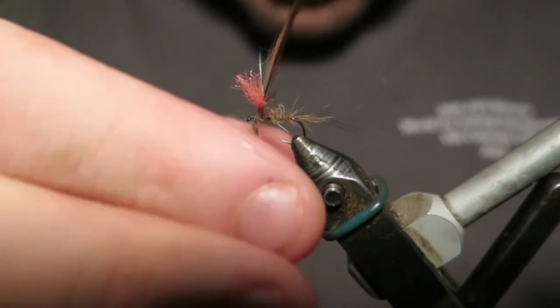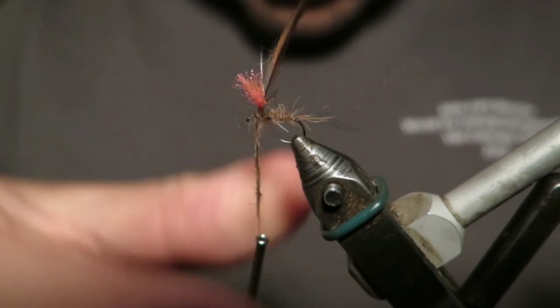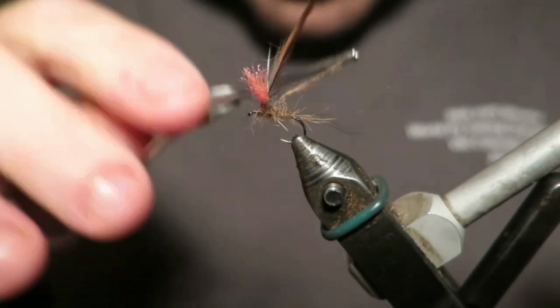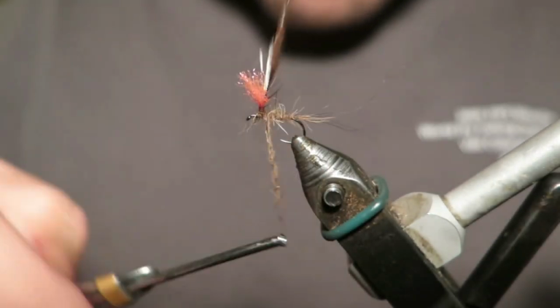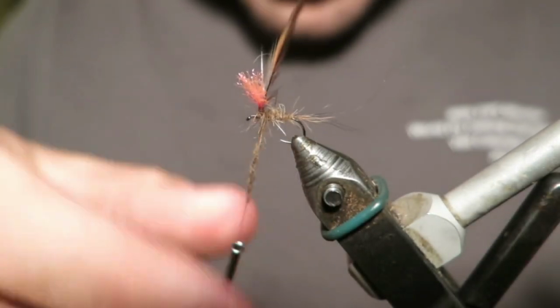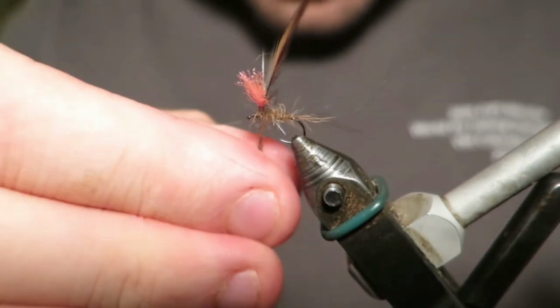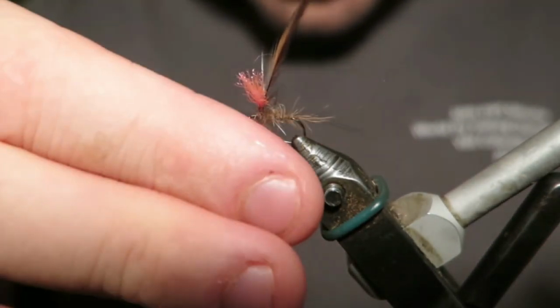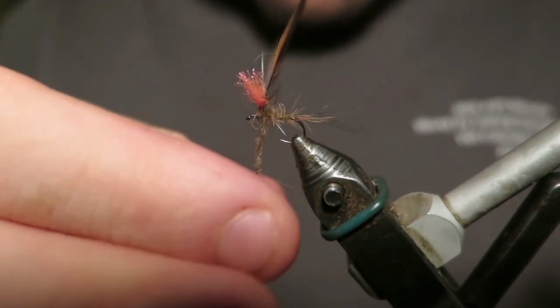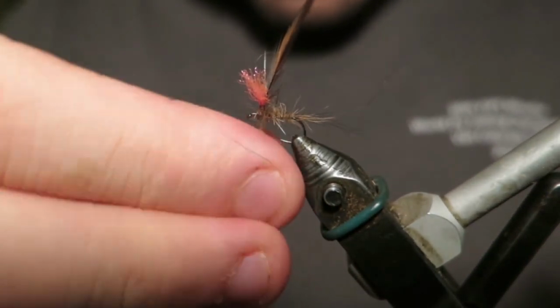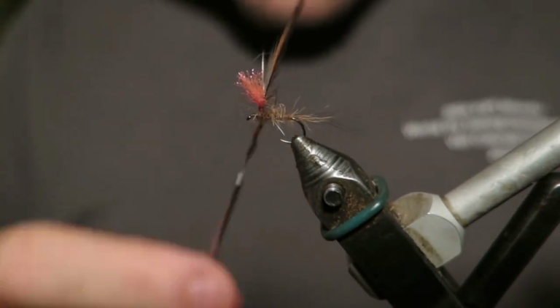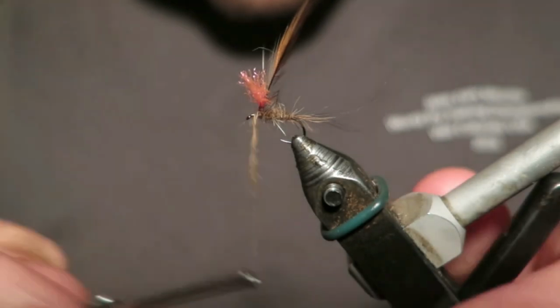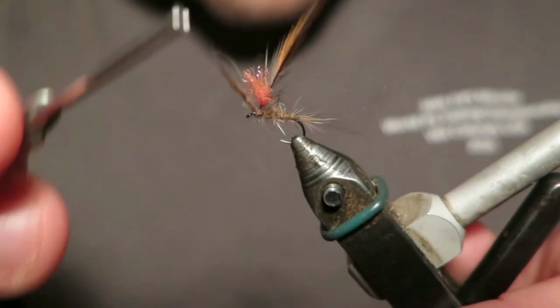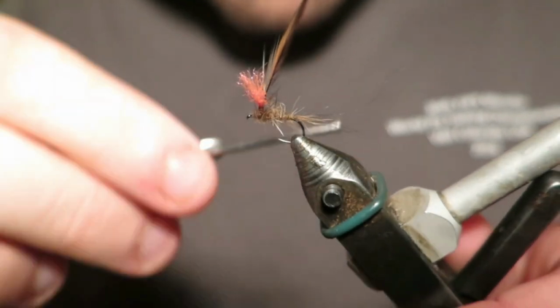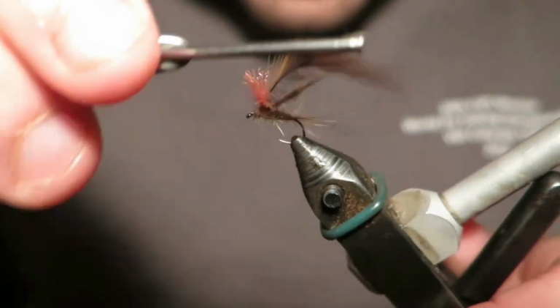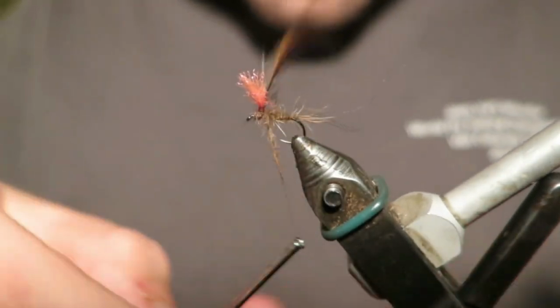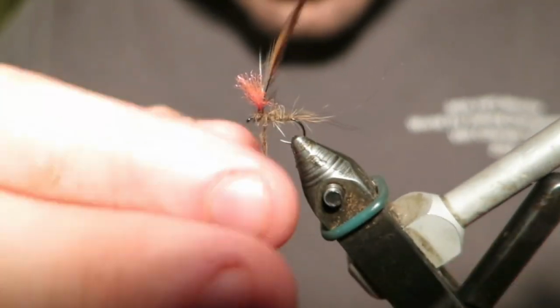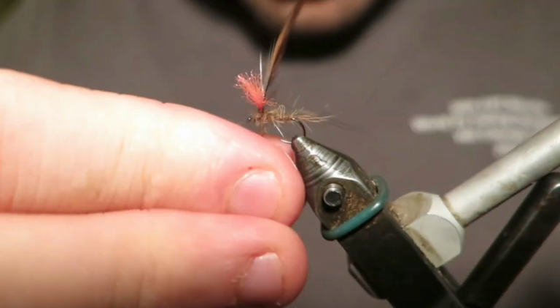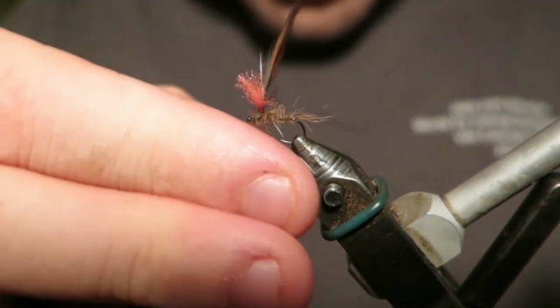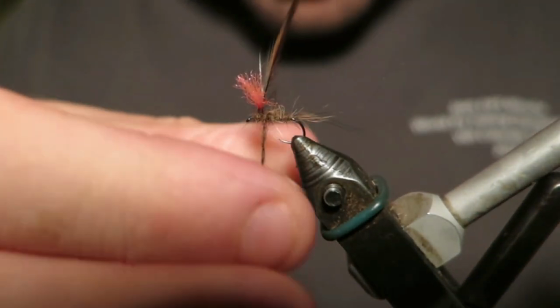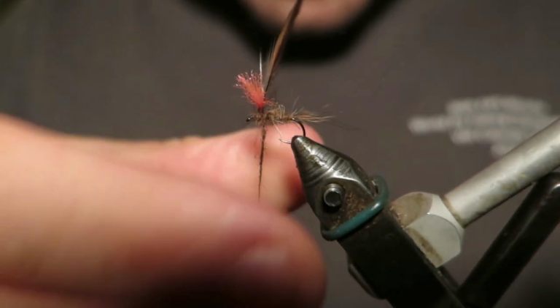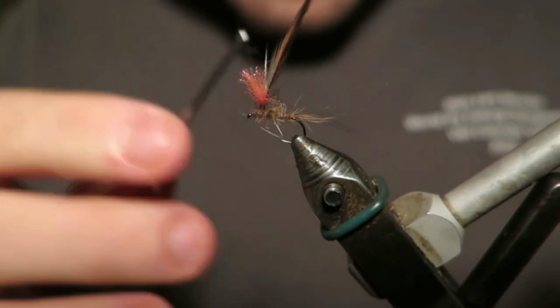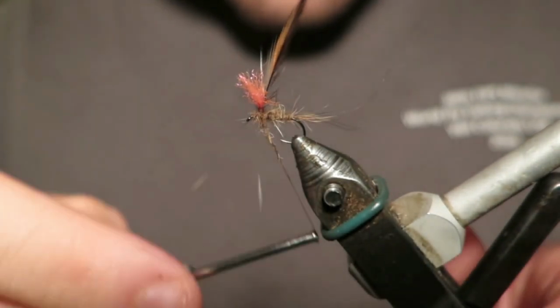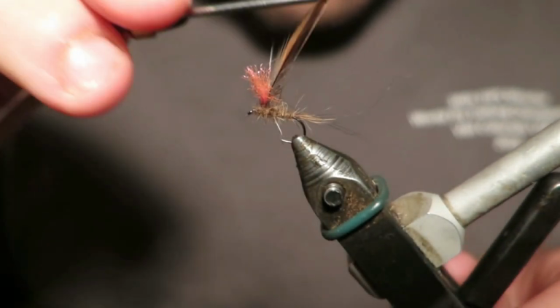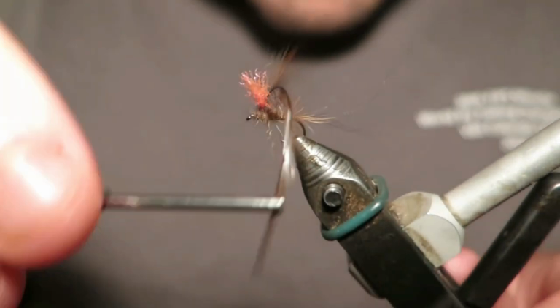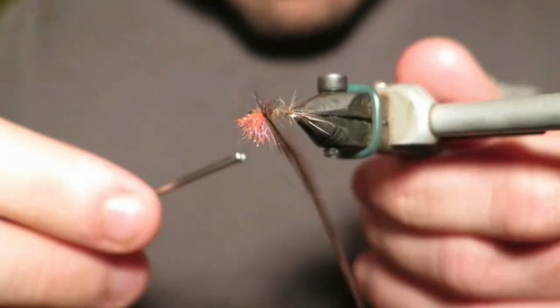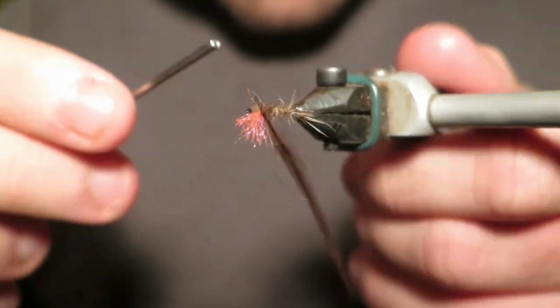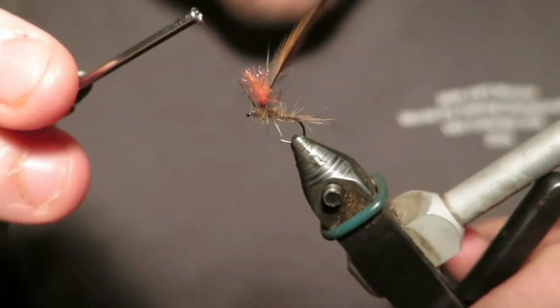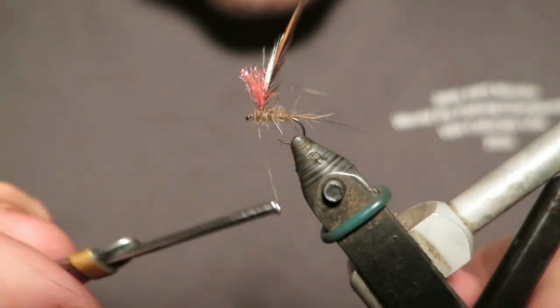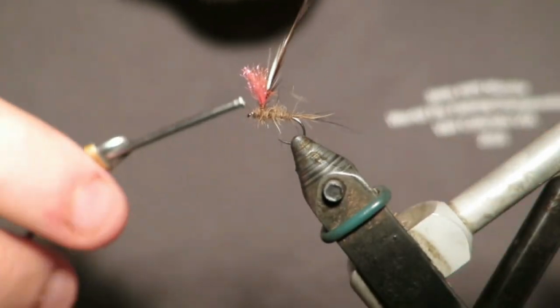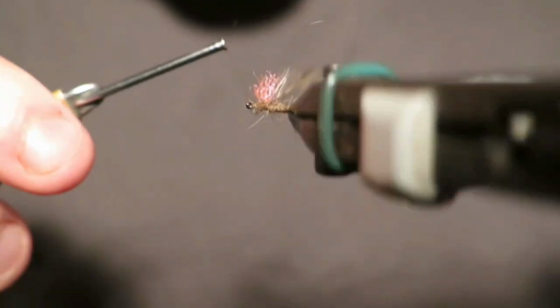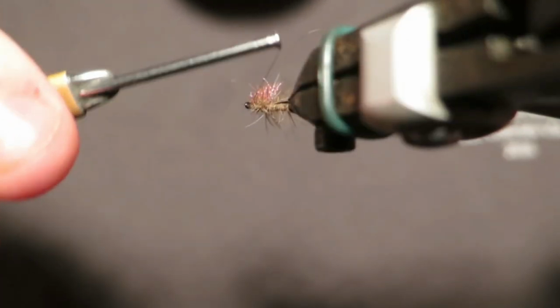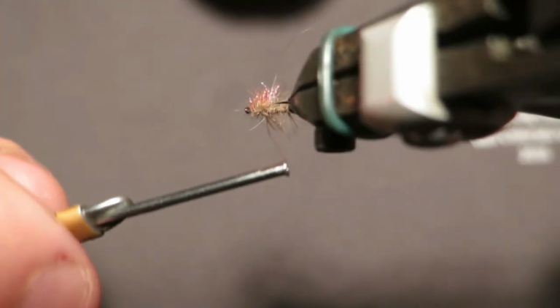I'm just going to dub the thorax again with more Hare's Ear. If you want it to be fancy, you could change up the colour of your thorax but I don't think it really matters that much. Again, presentation trumps everything.